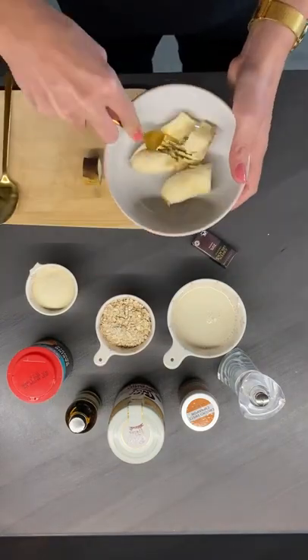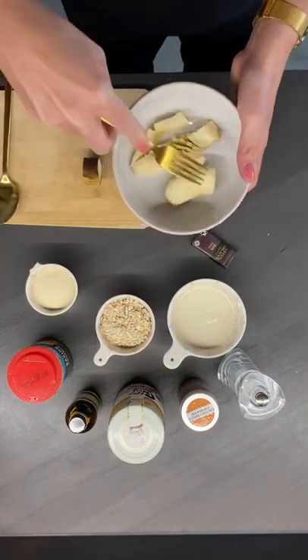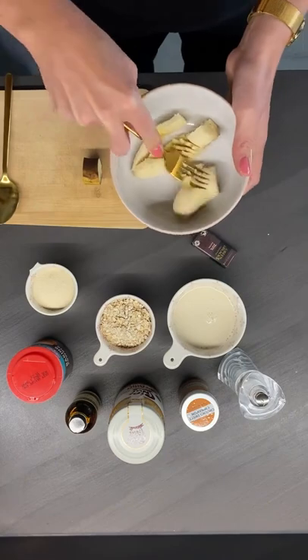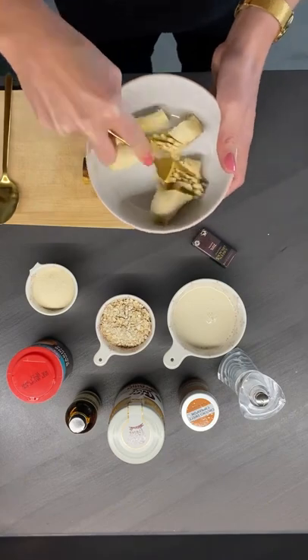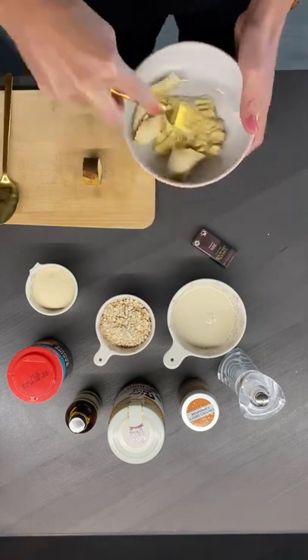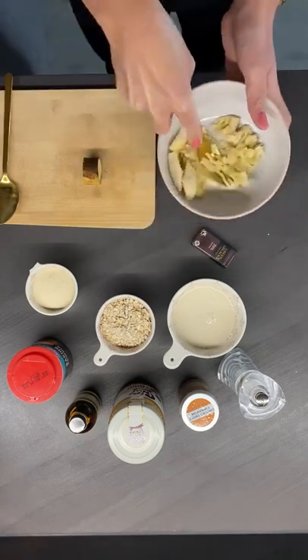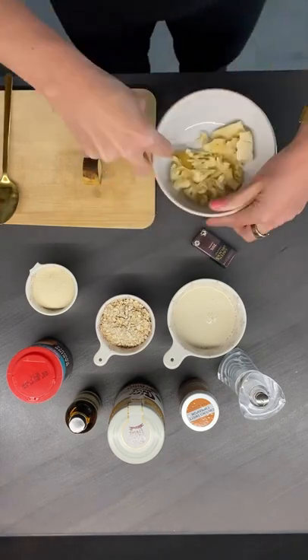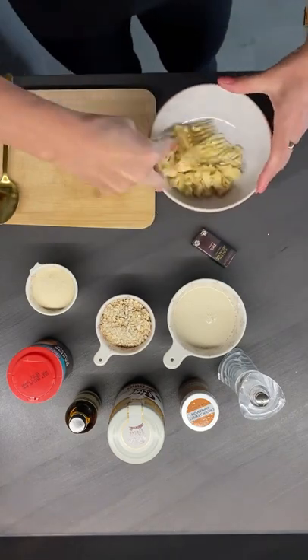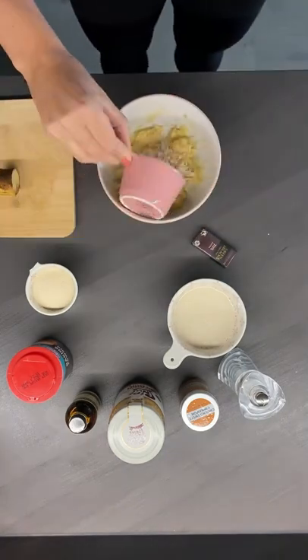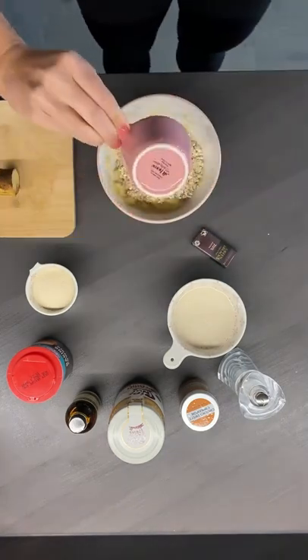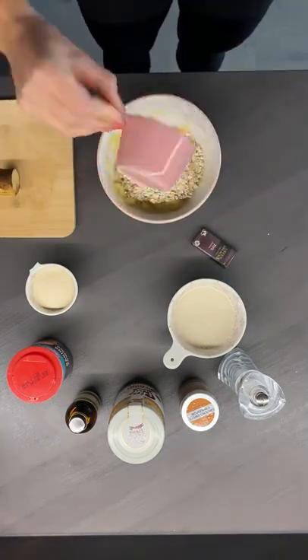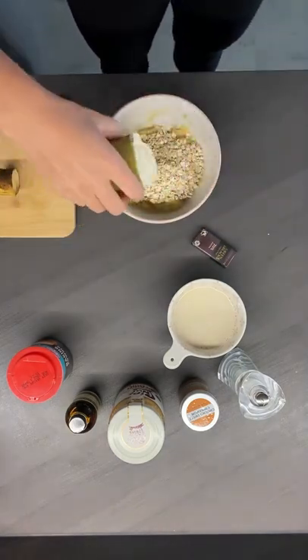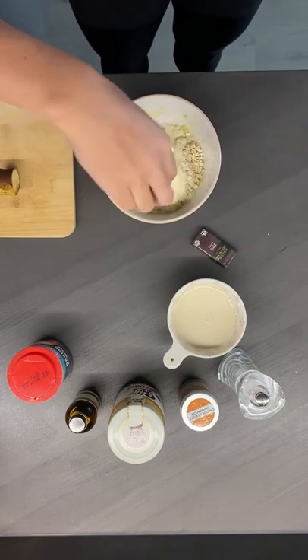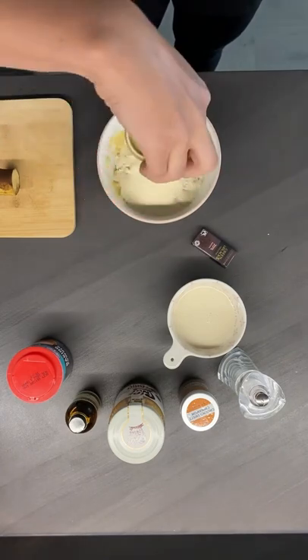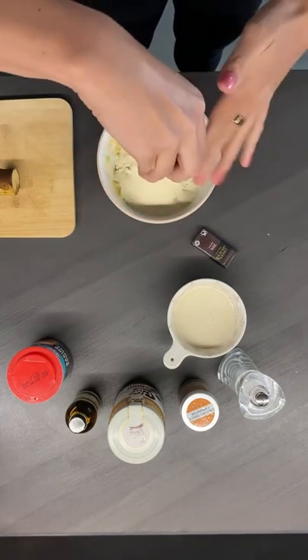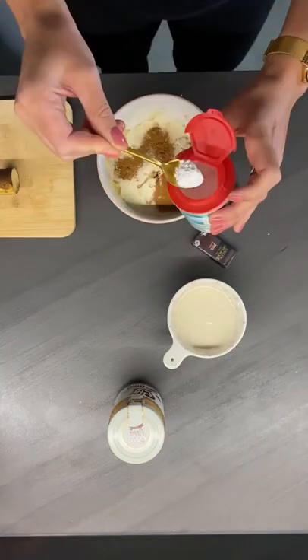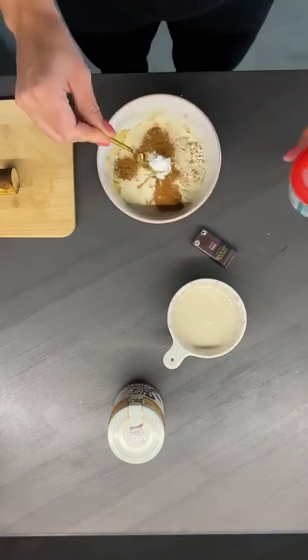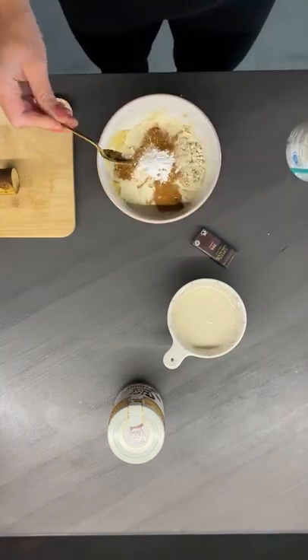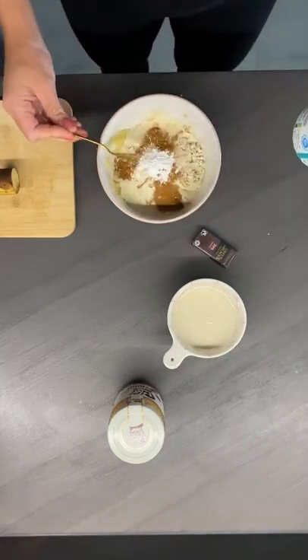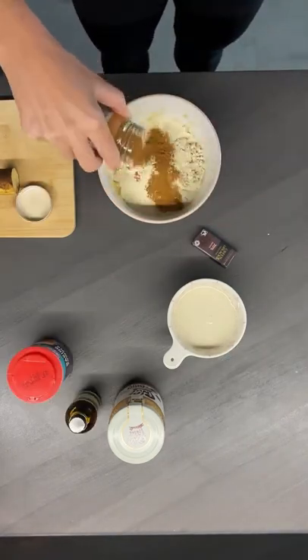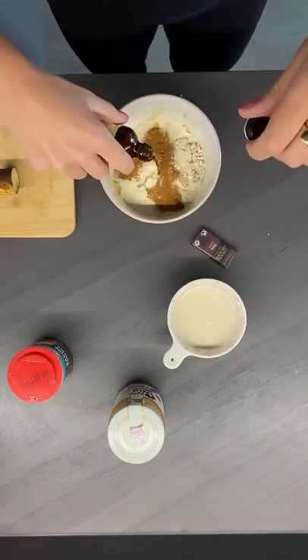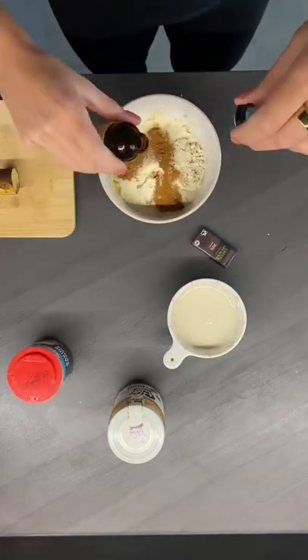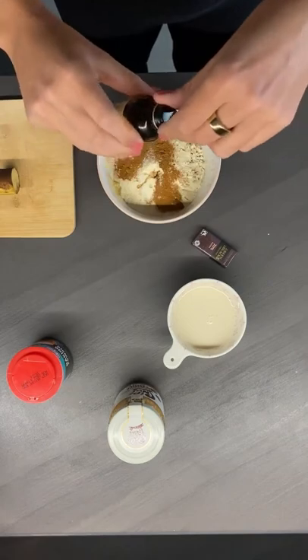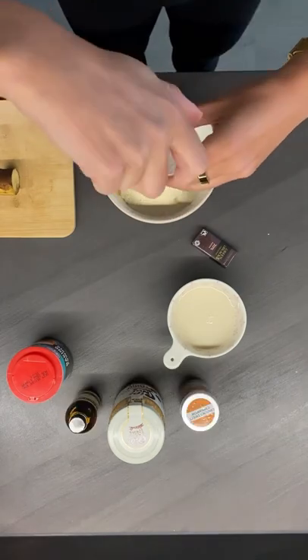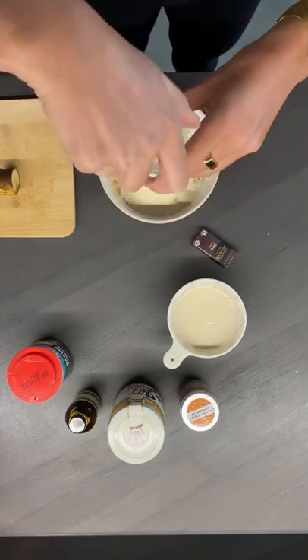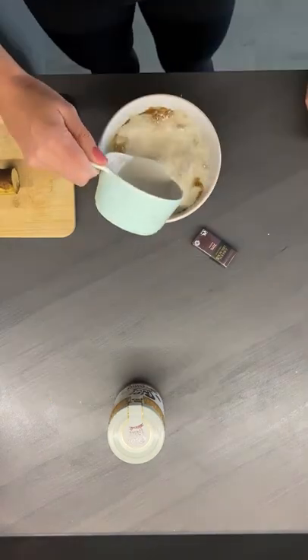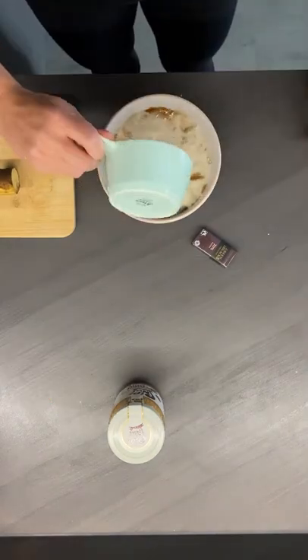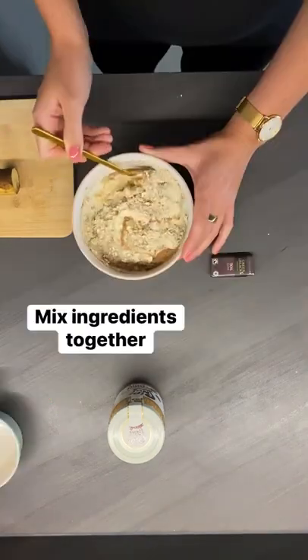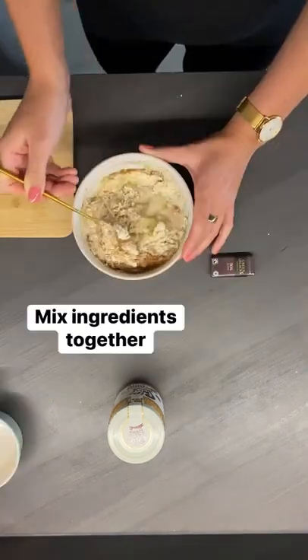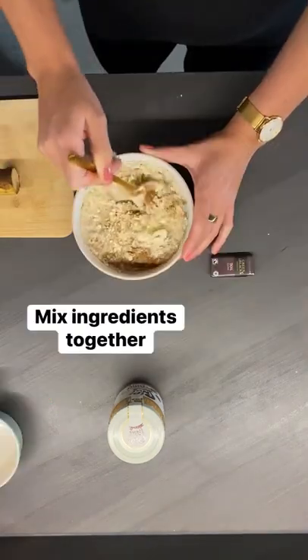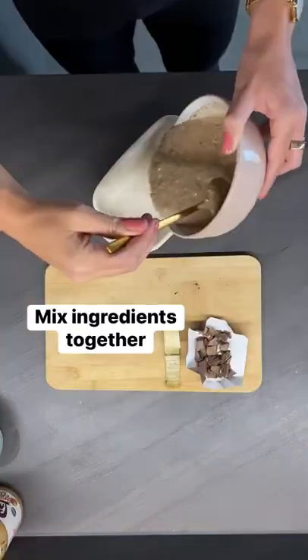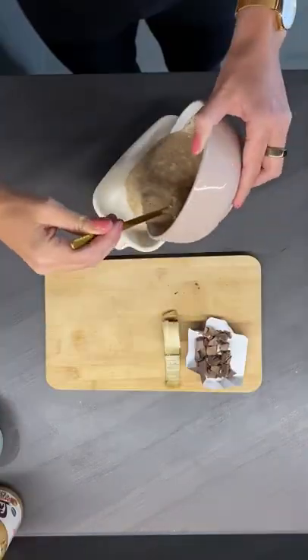Mash one ripe banana in a bowl, saving a few slices for the topping, then add in half a cup of oats, half a scoop vanilla protein powder, one teaspoon baking powder, some cinnamon and vanilla extract, a pinch of salt and half a cup of almond milk. Mix until combined, then pour into your dish.